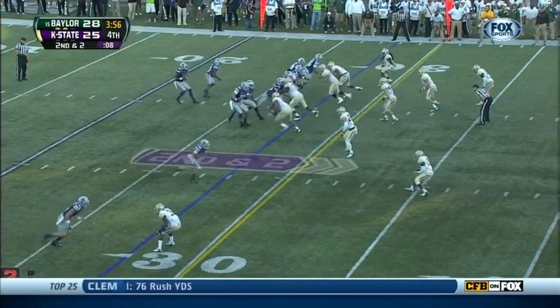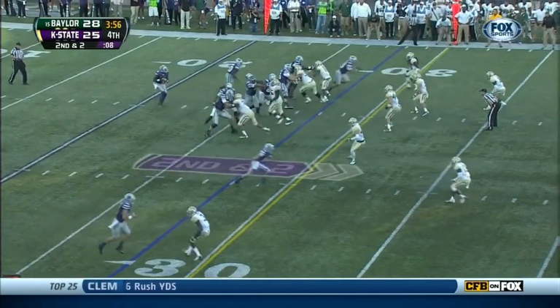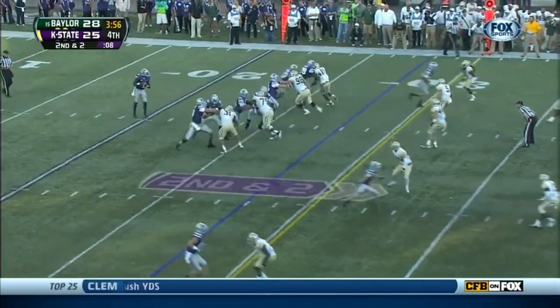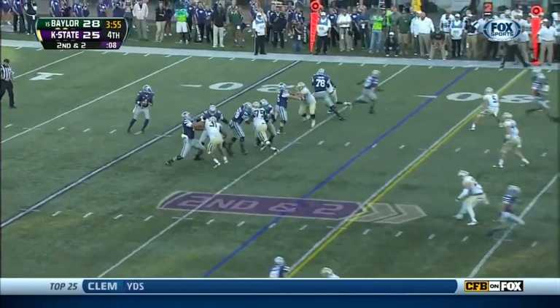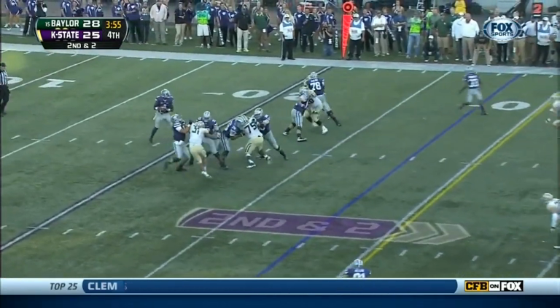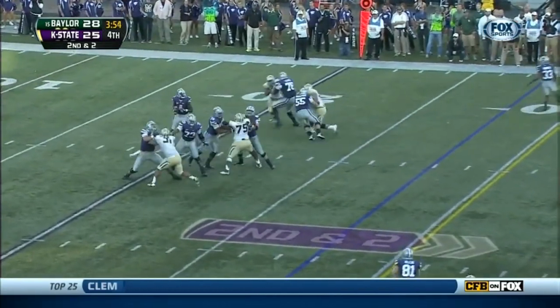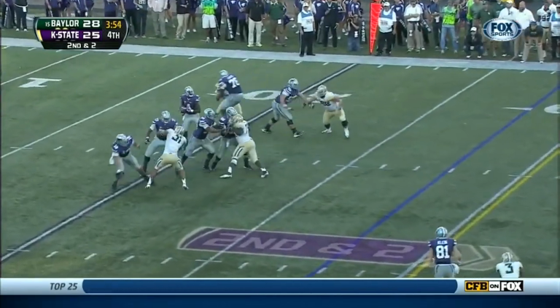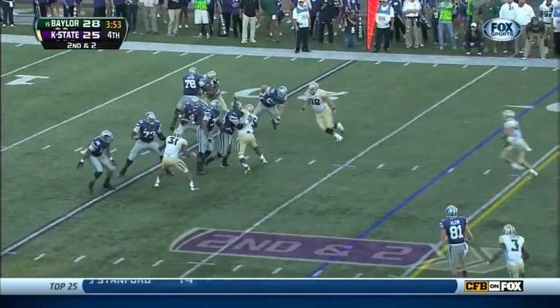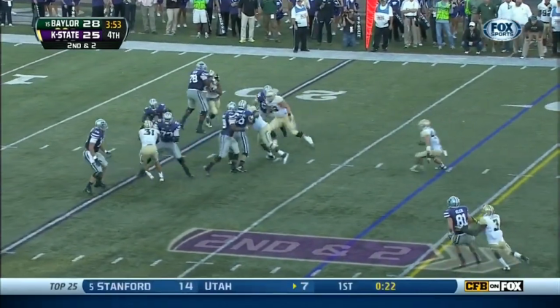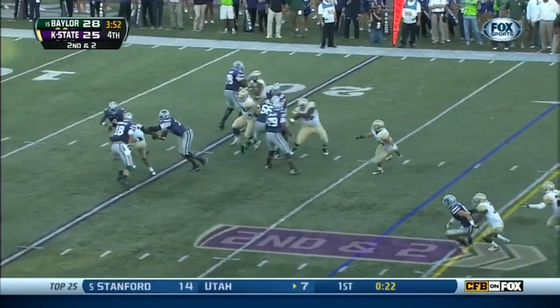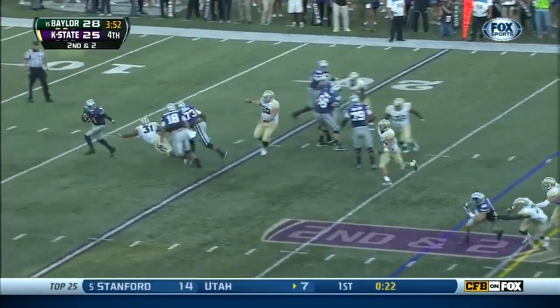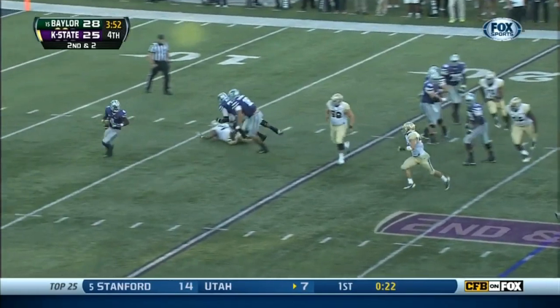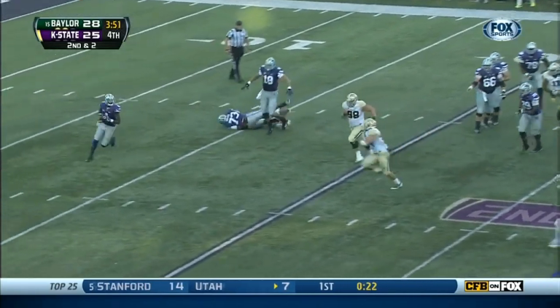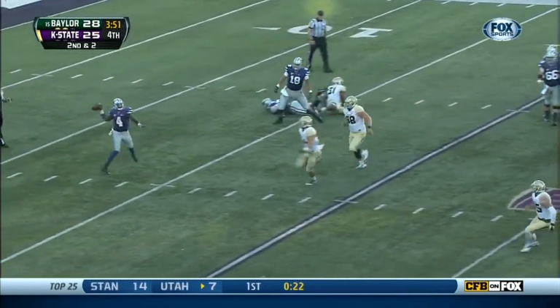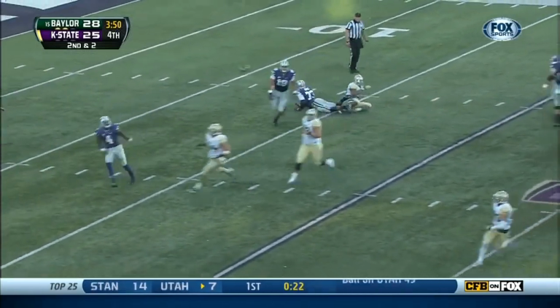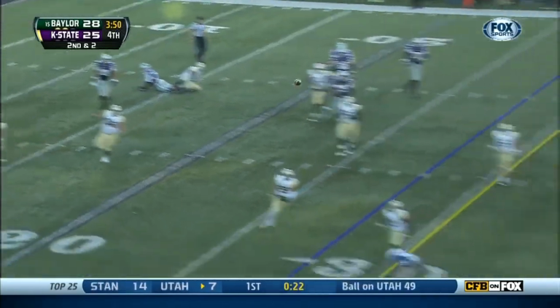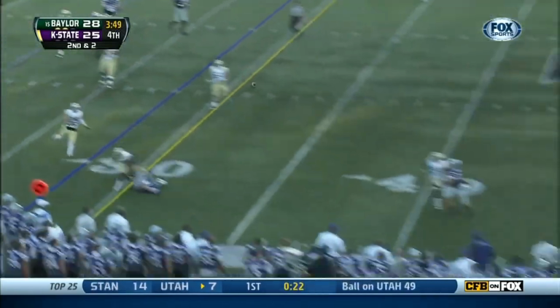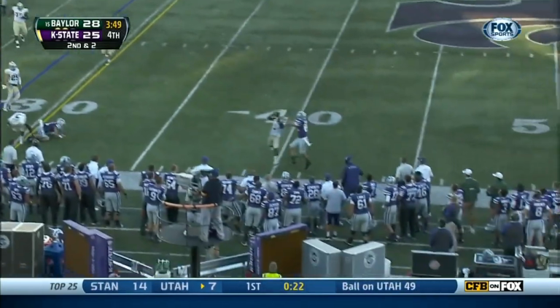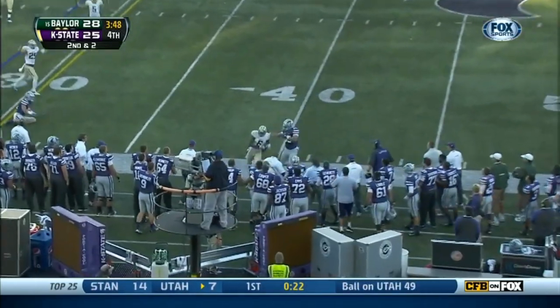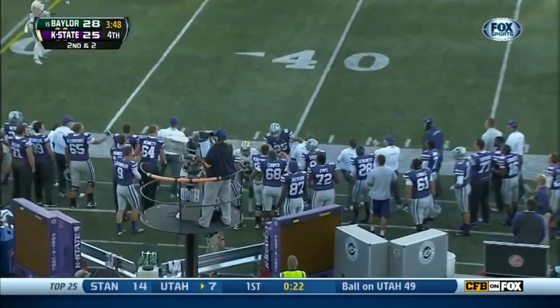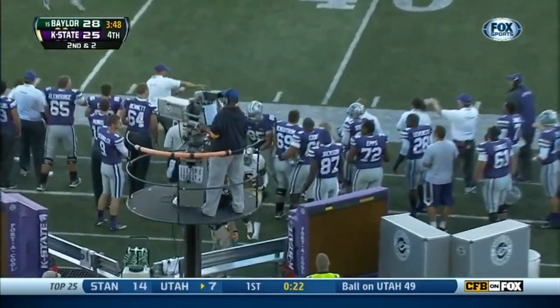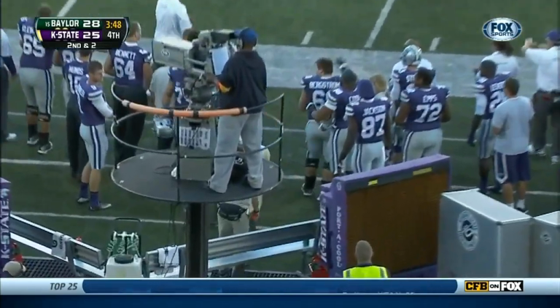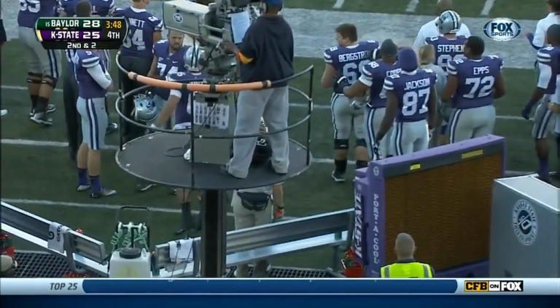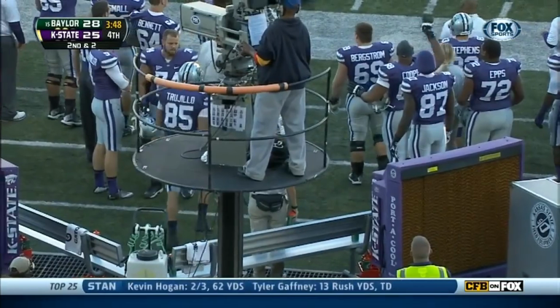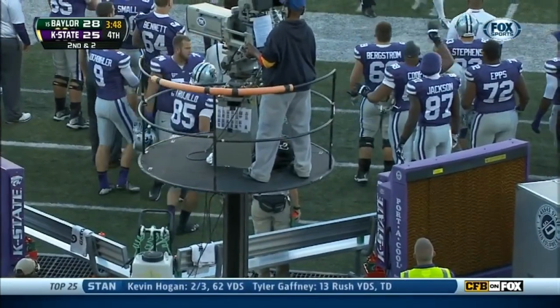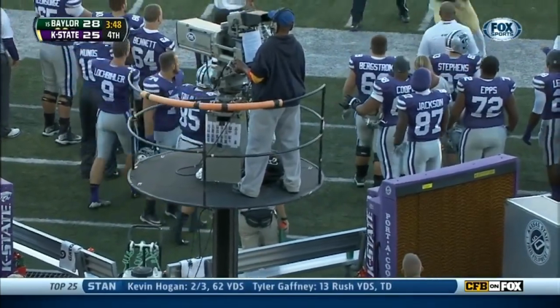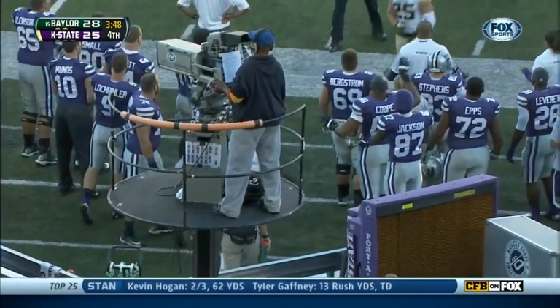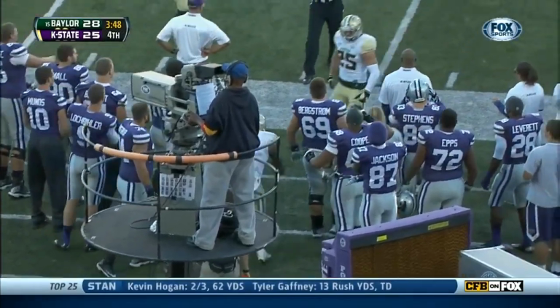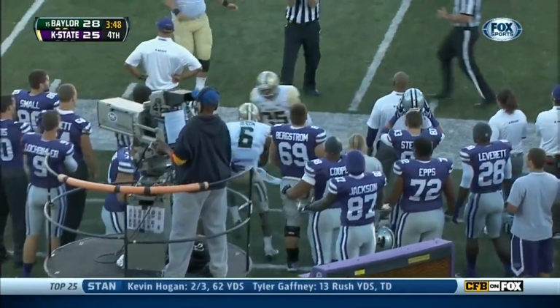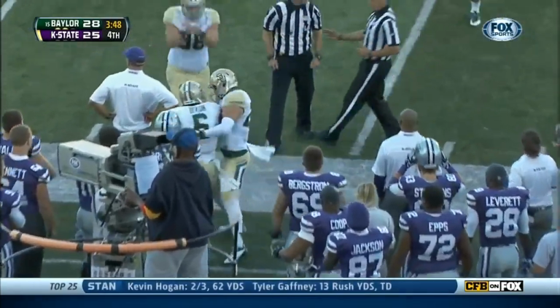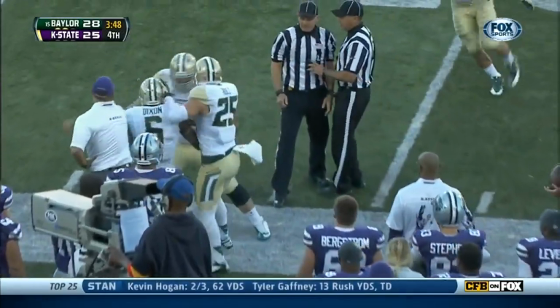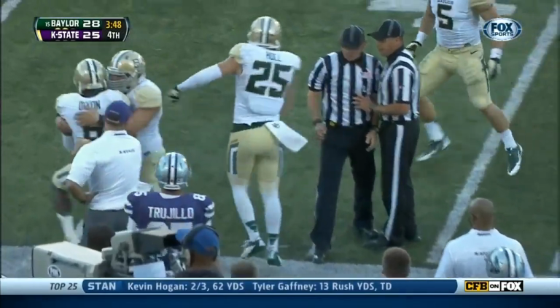Pickup of eight. Second down, two. Sams — the protection breaks down, skips out of the pressure, slings it far side — that ball picked off. Intercepted at the 39-yard line.